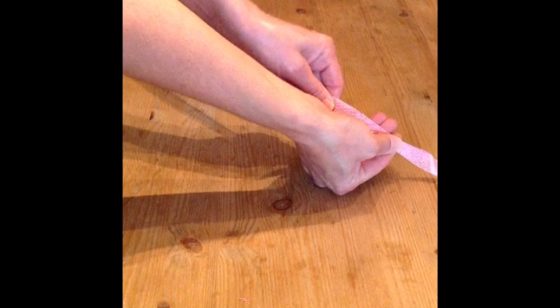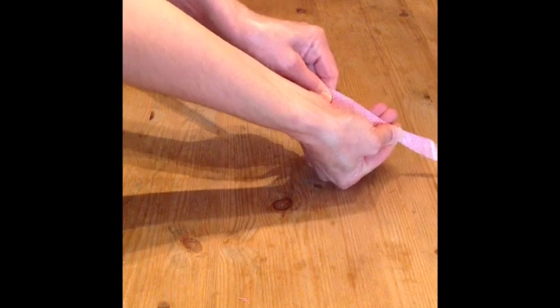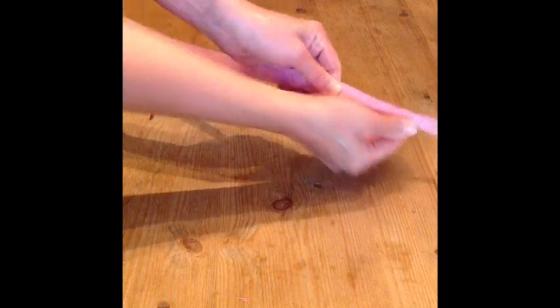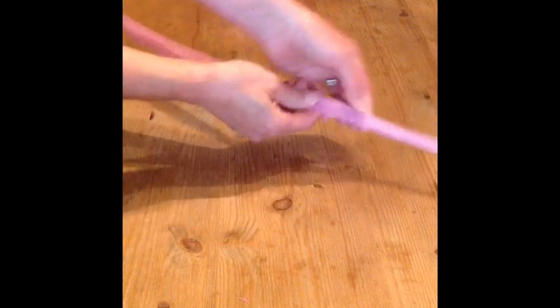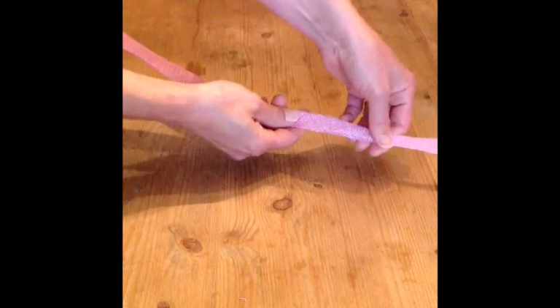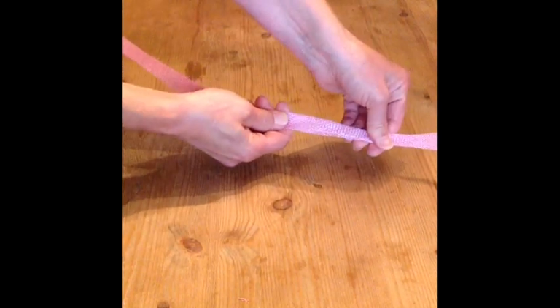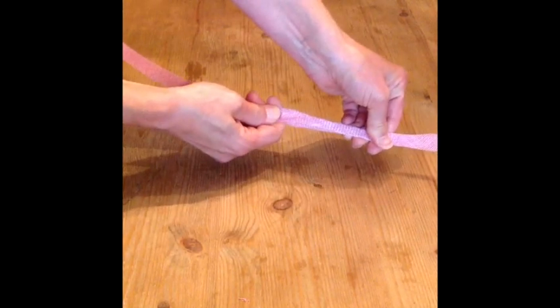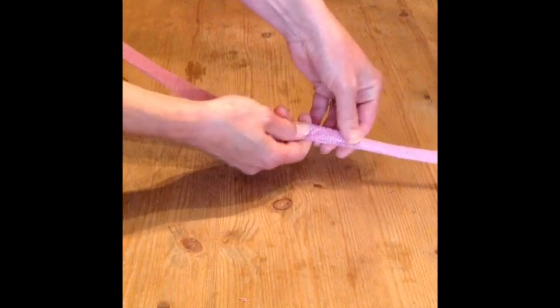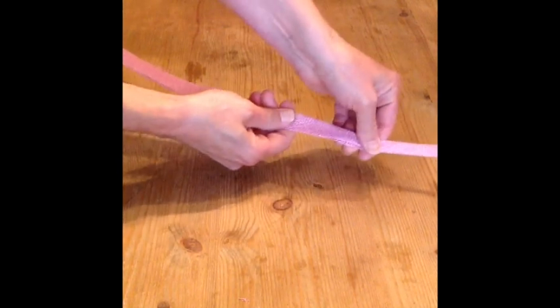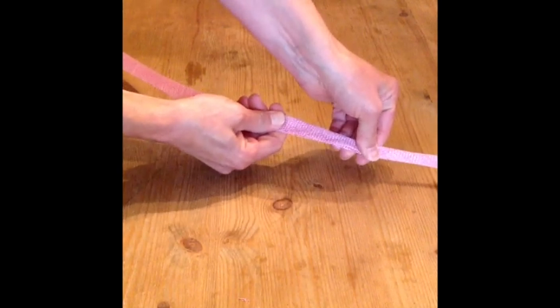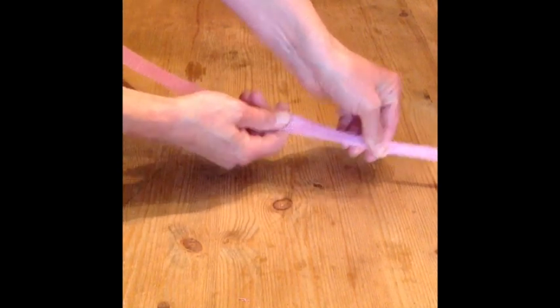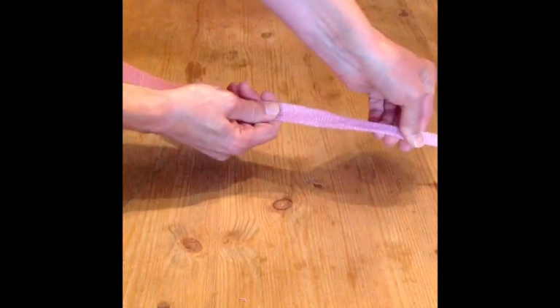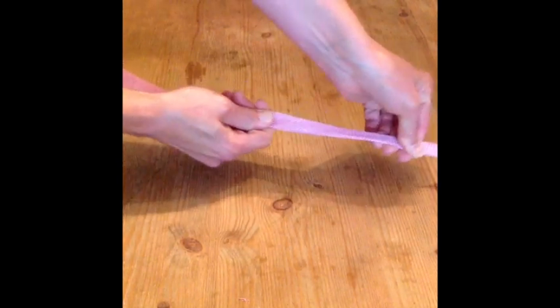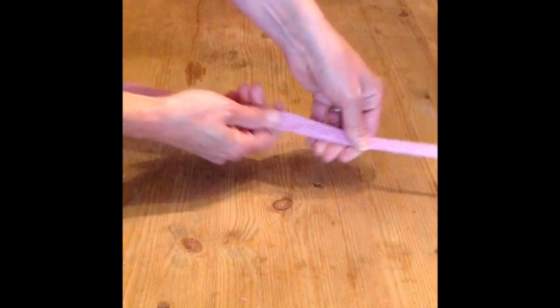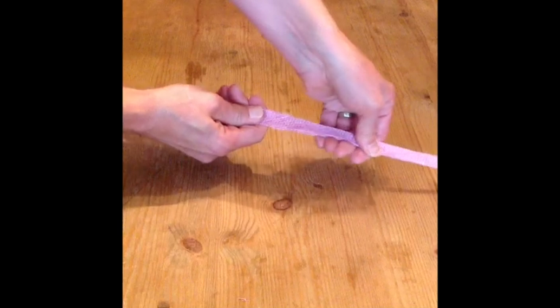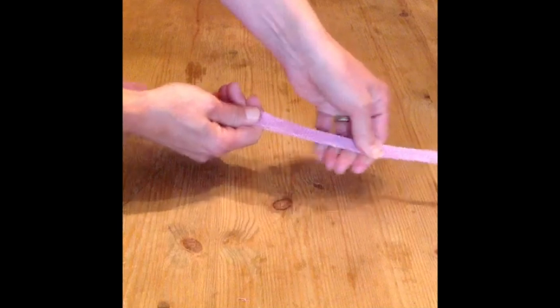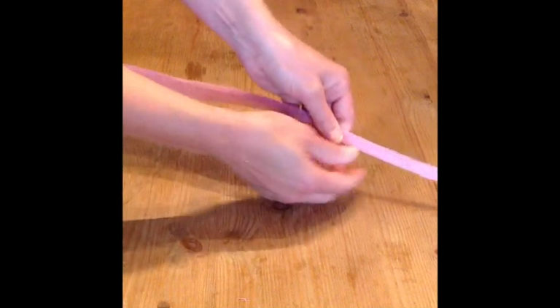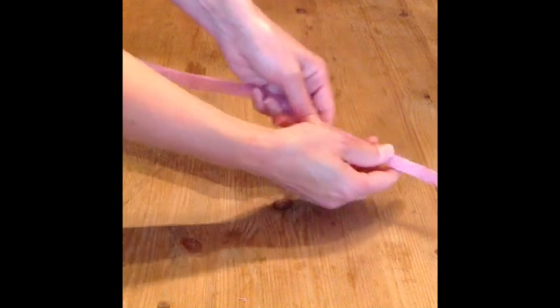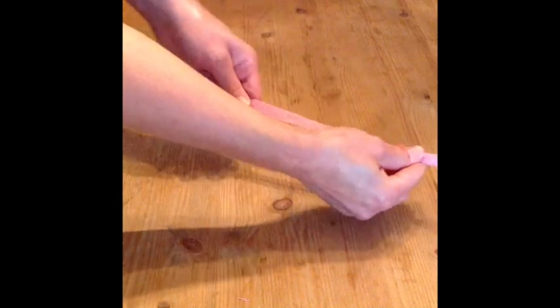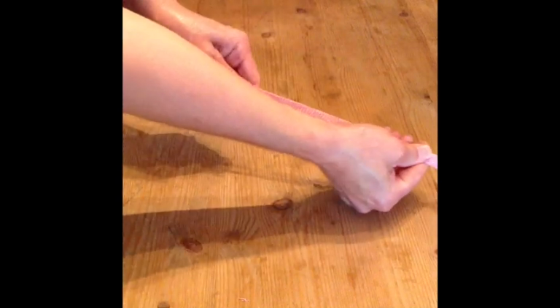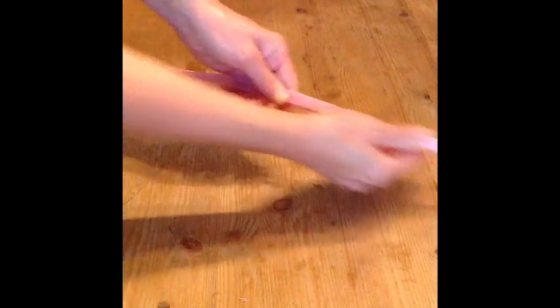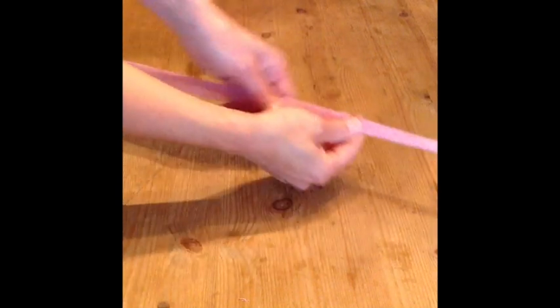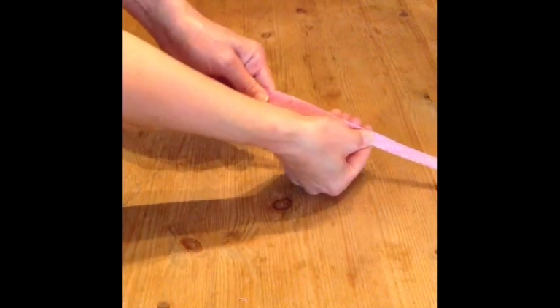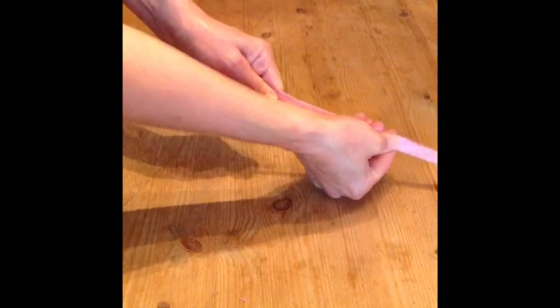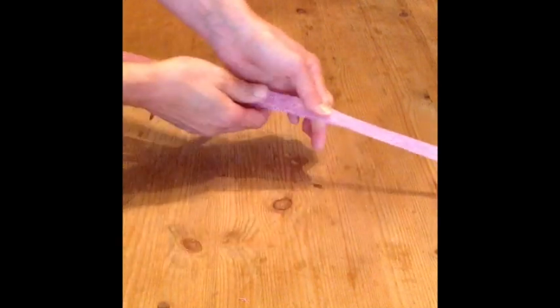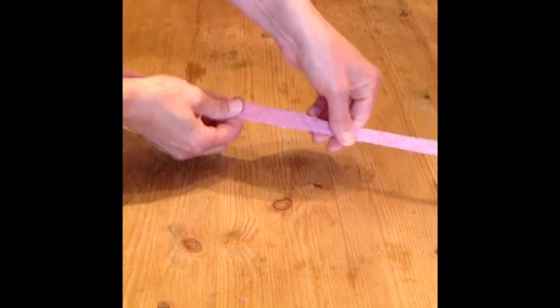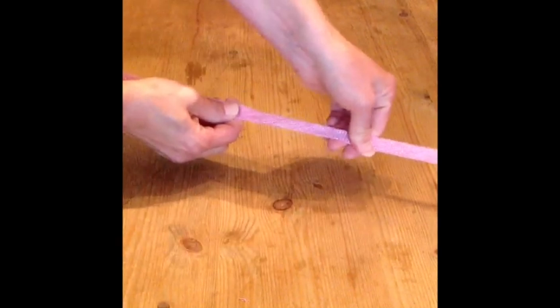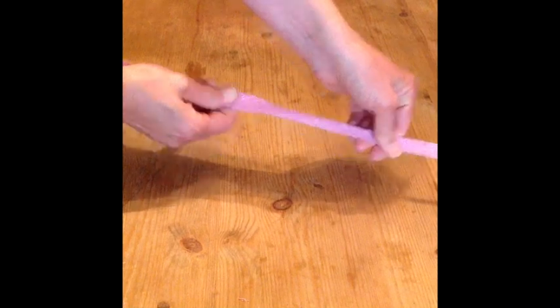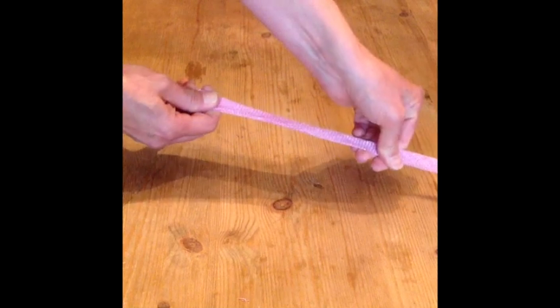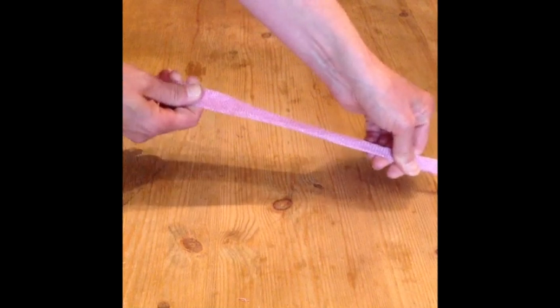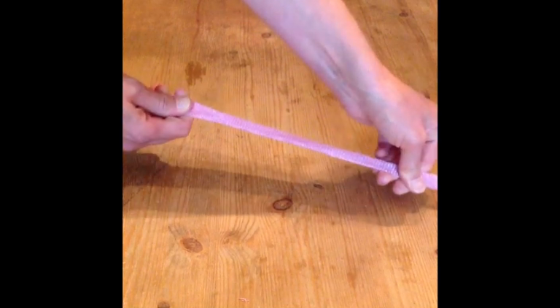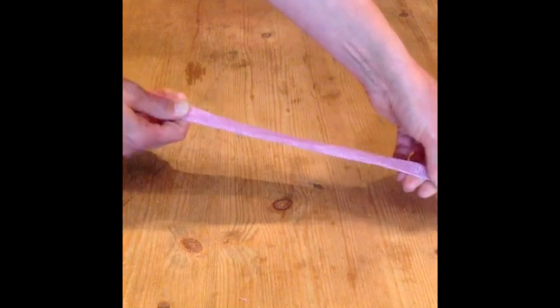If you would like to make your bias strip thinner, you can simply pull the strip of sinamay along the length until you achieve your desired width.